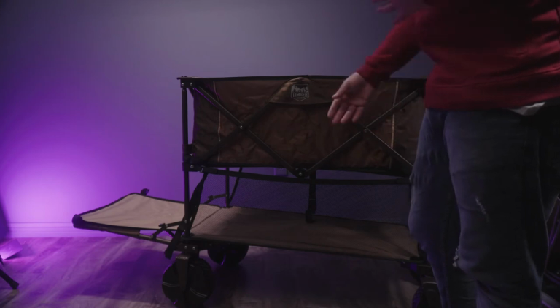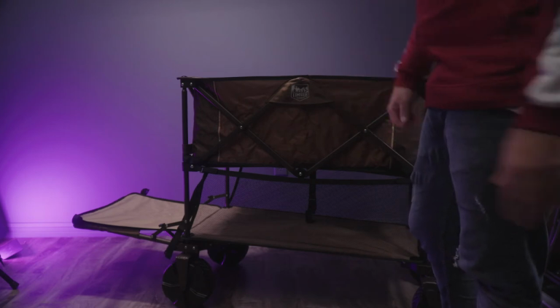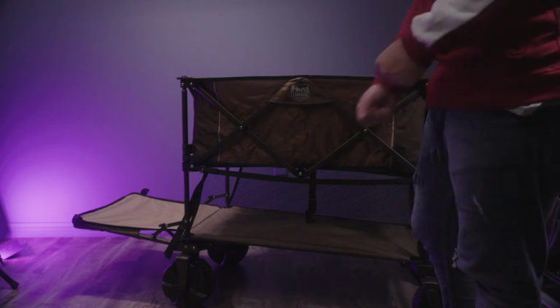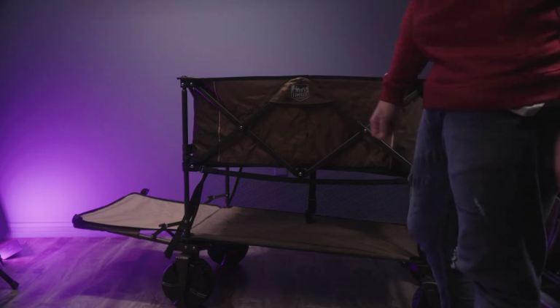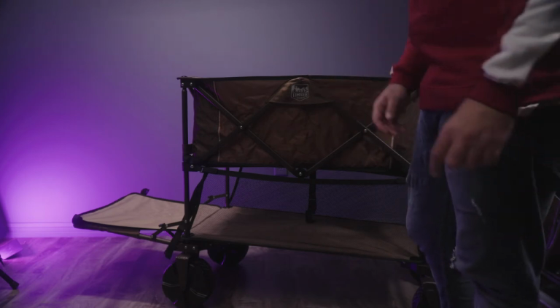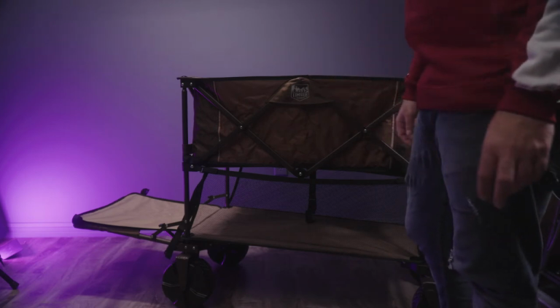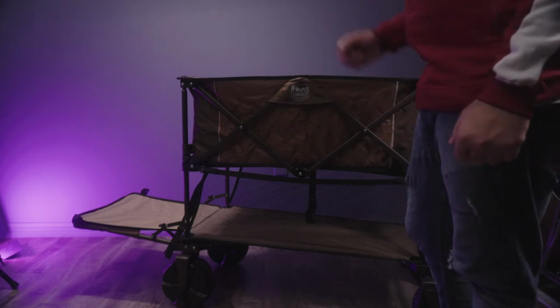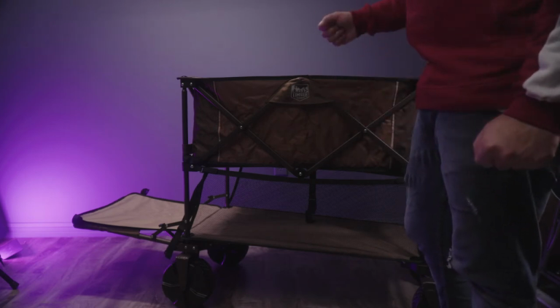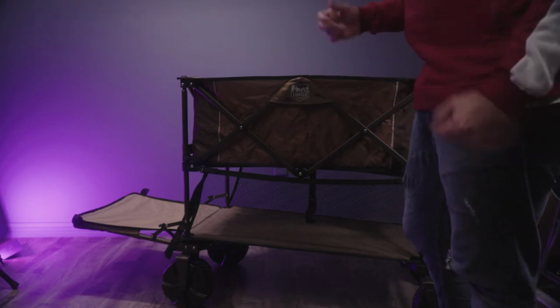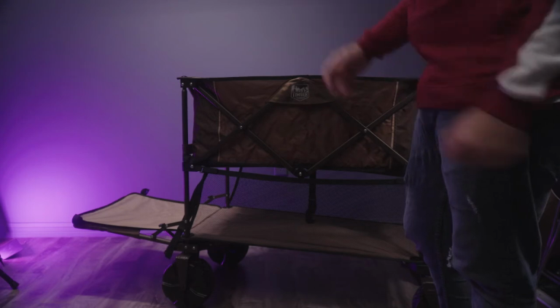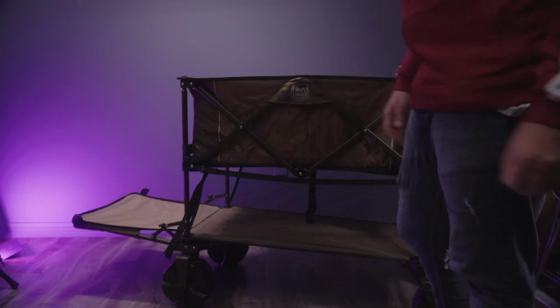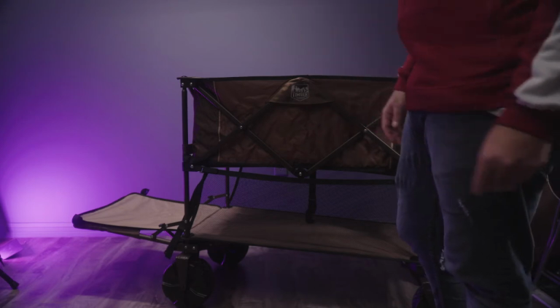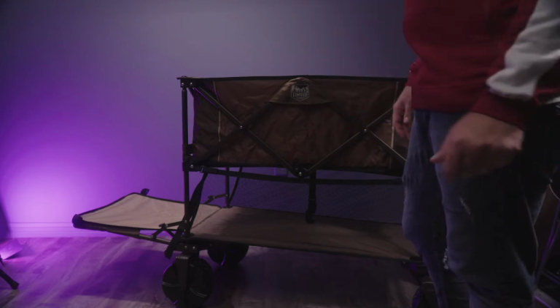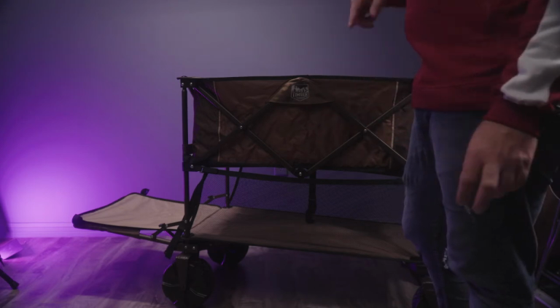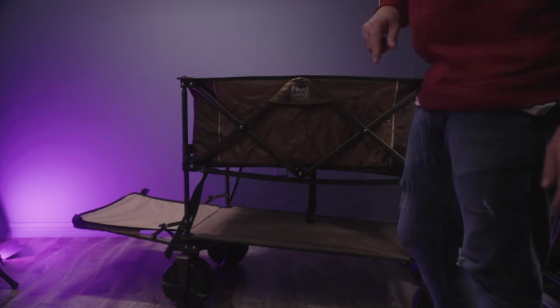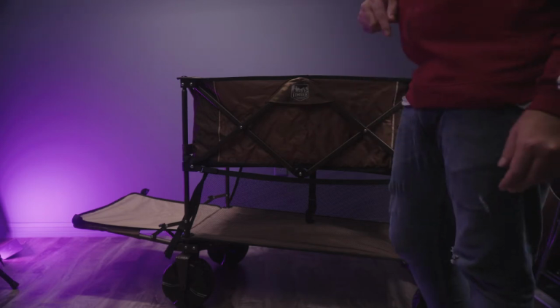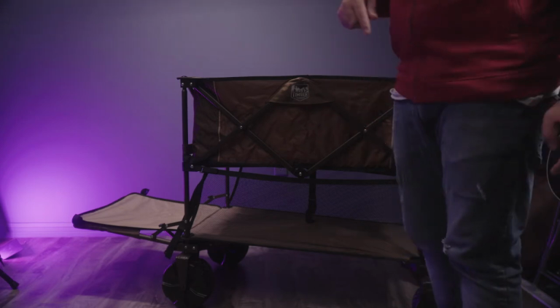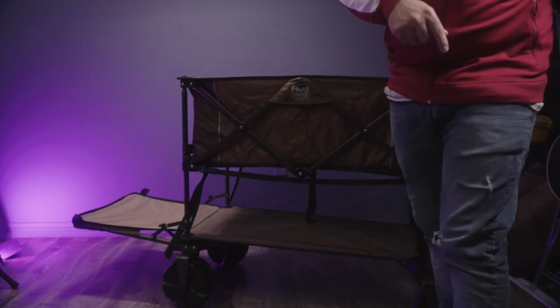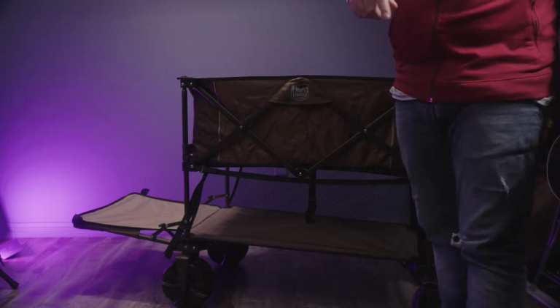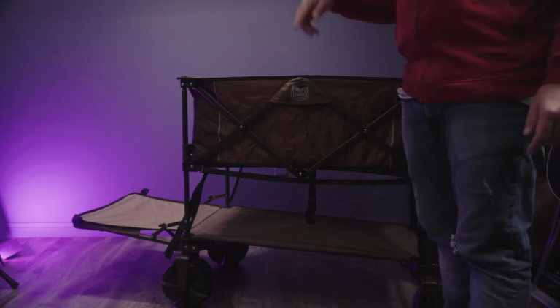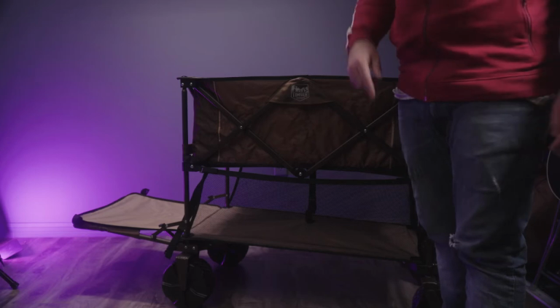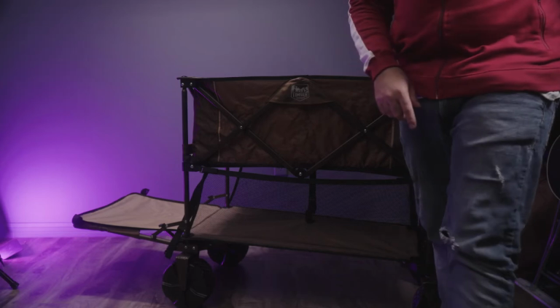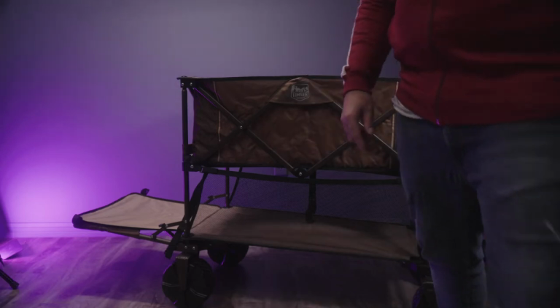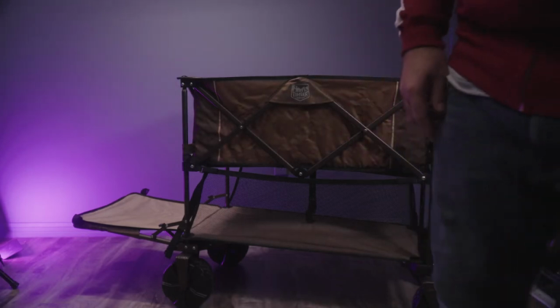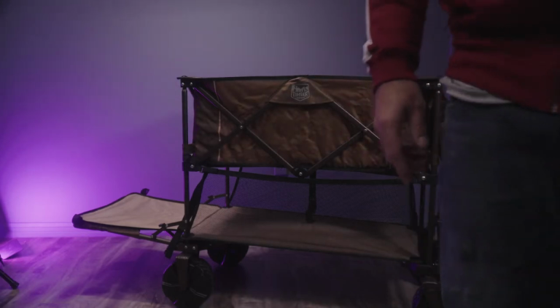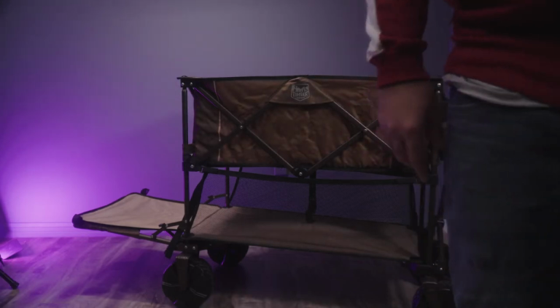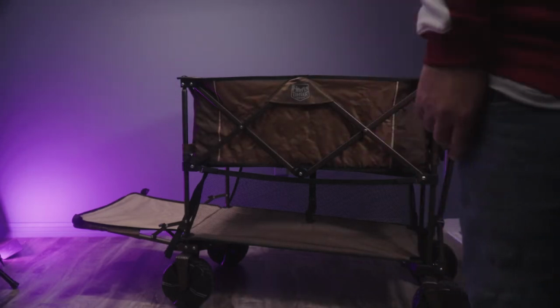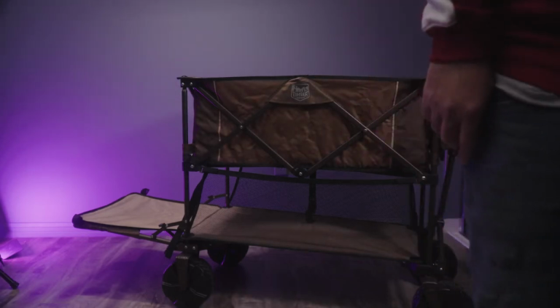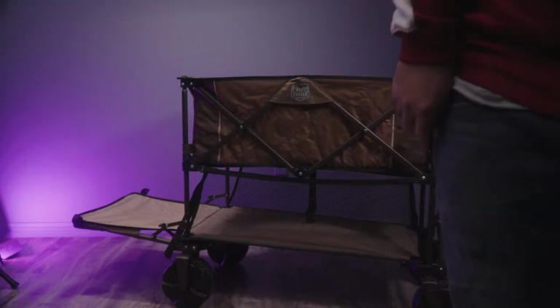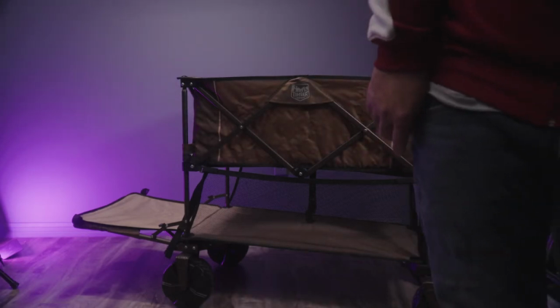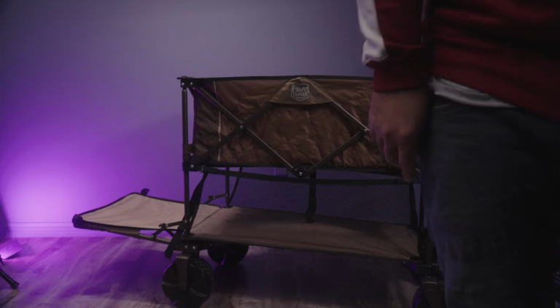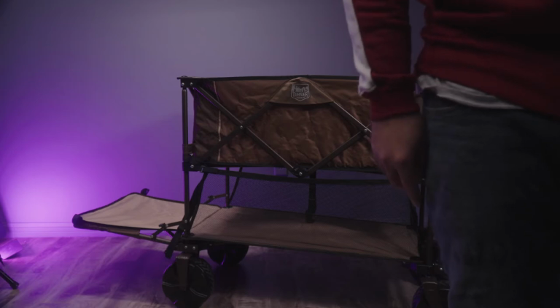I'm going to start packing up and loading — at least whatever I can, because some of the gear is being used to create this video. Whatever I have left I'm going to start loading into this cart so you can see how it looks.